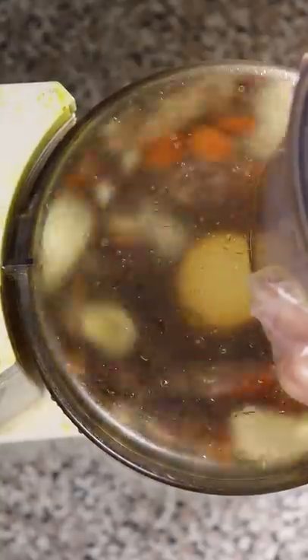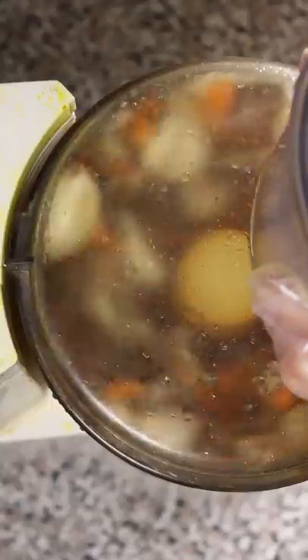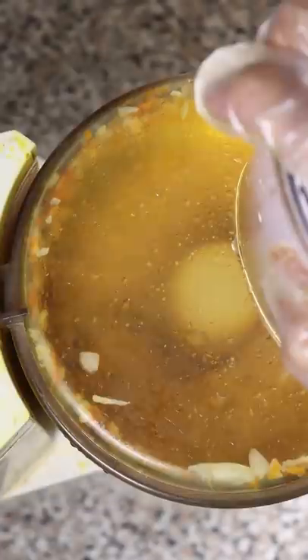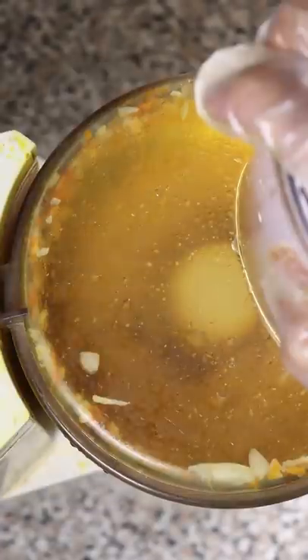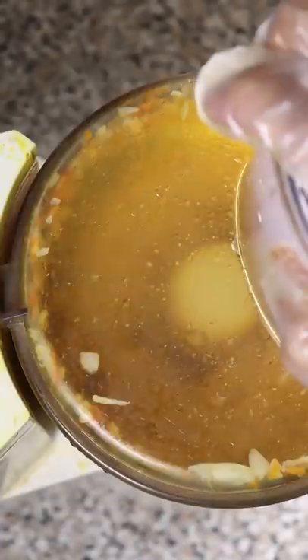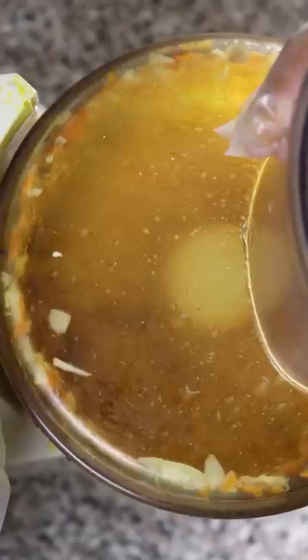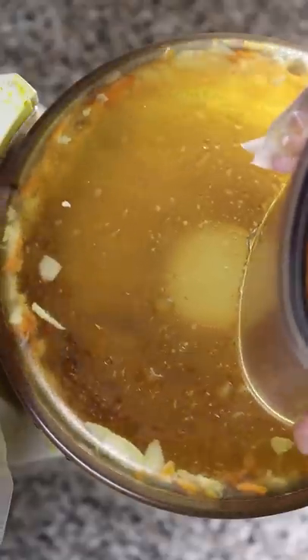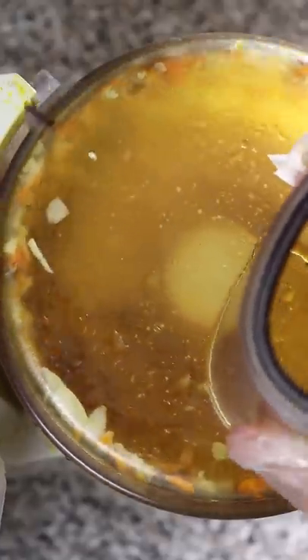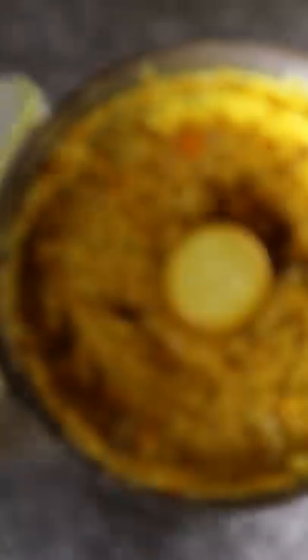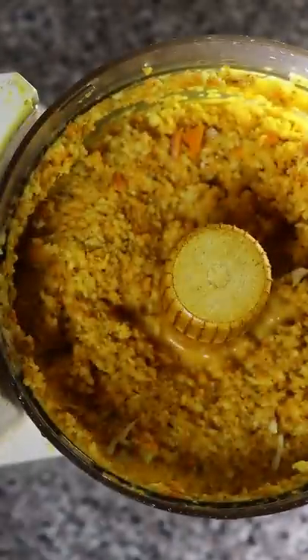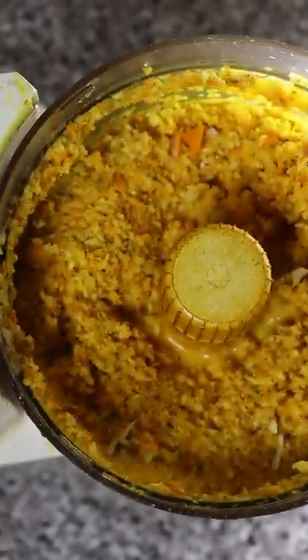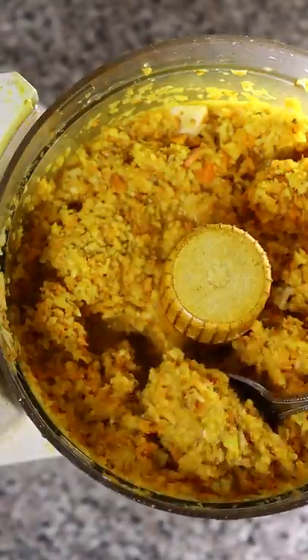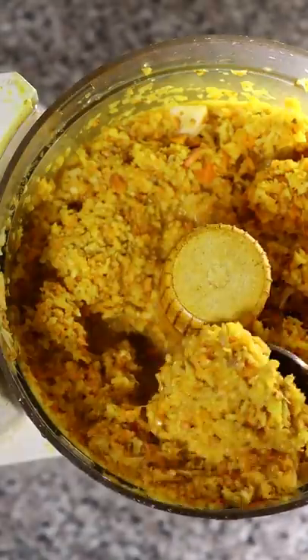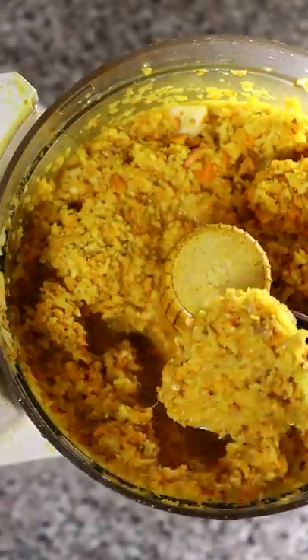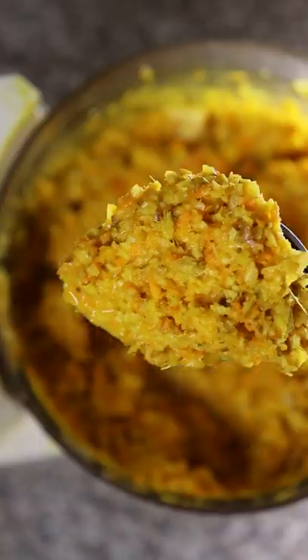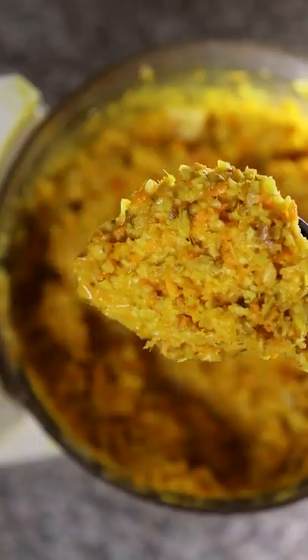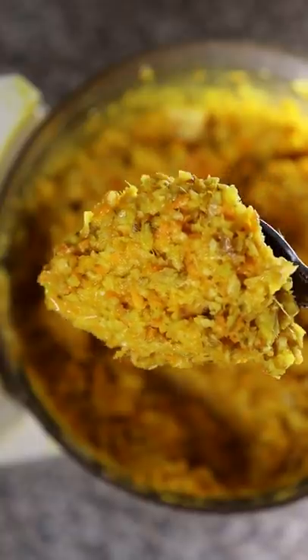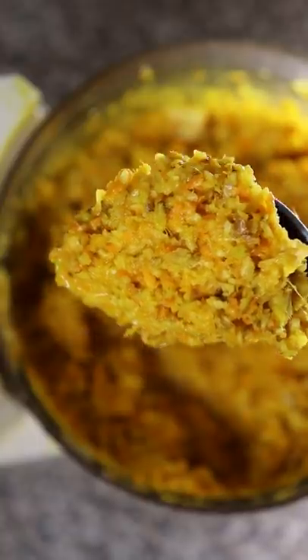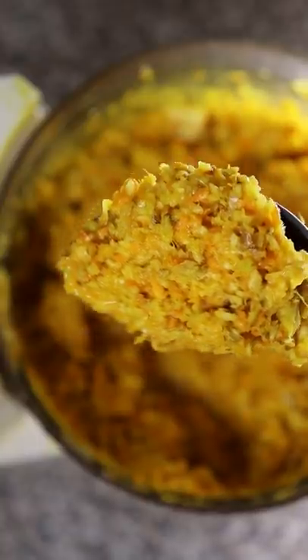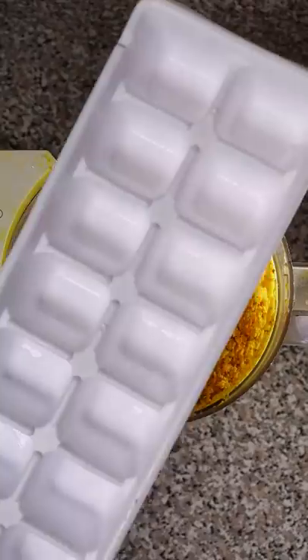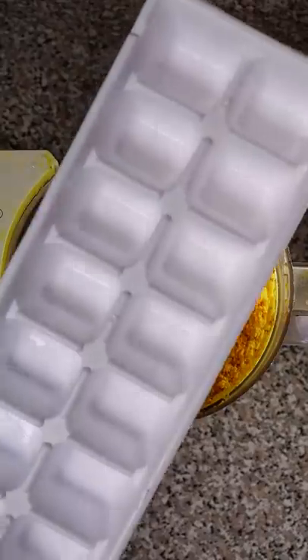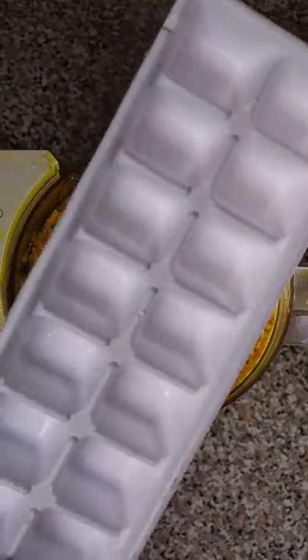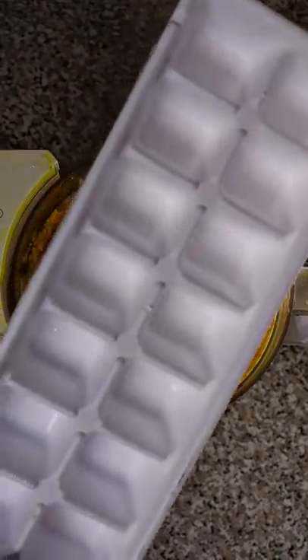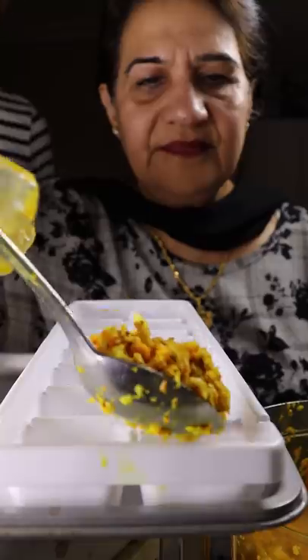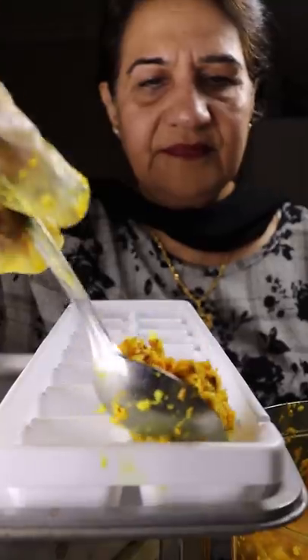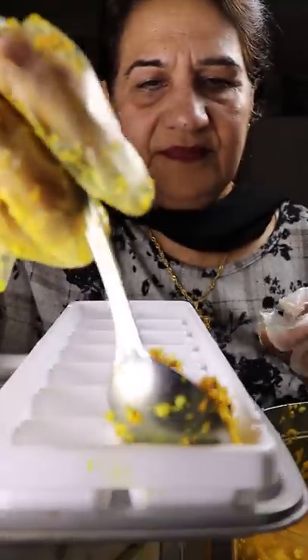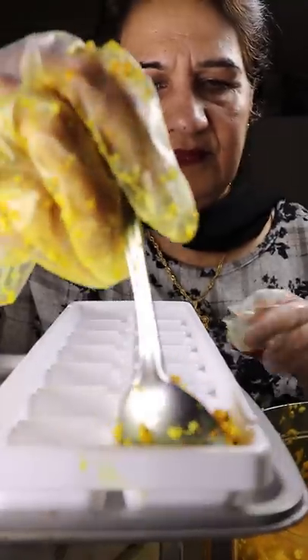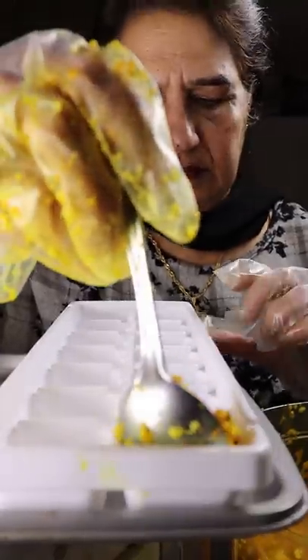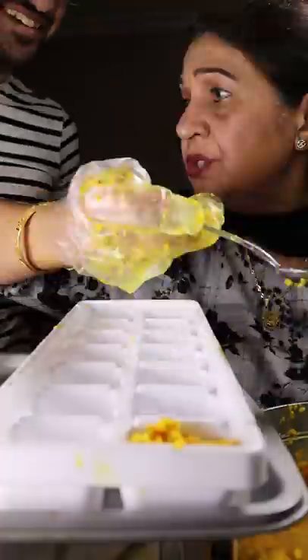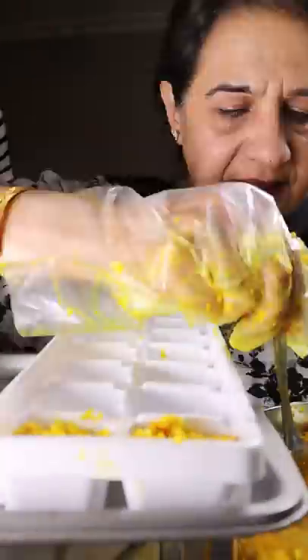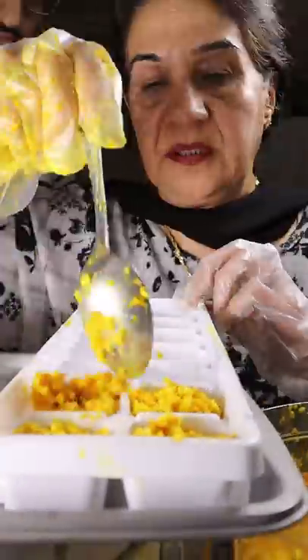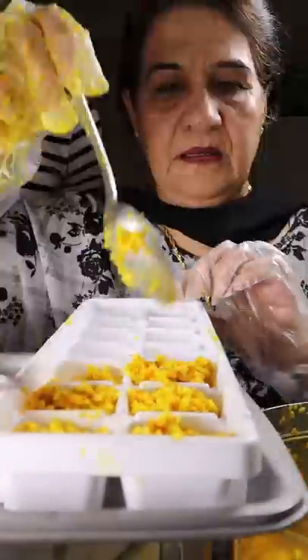Once everything is smooth, you can begin filling them into any ice cube tray and have it frozen. Then whenever you want to make a dish, just pop one out and you're good to go.